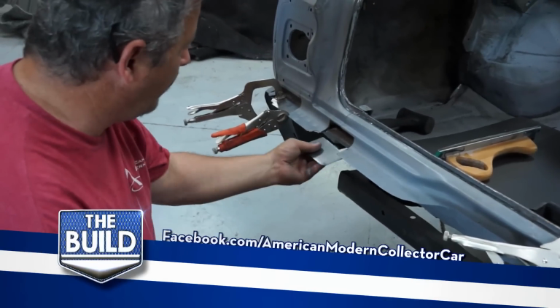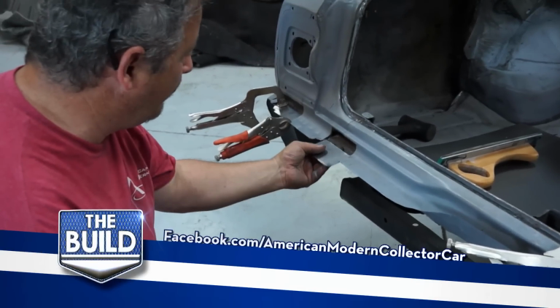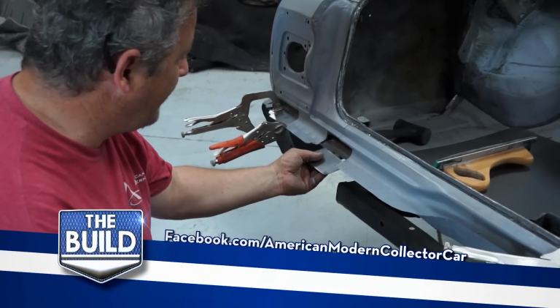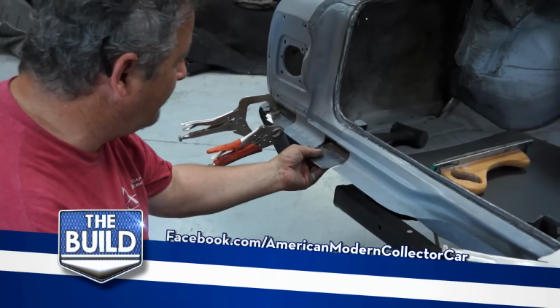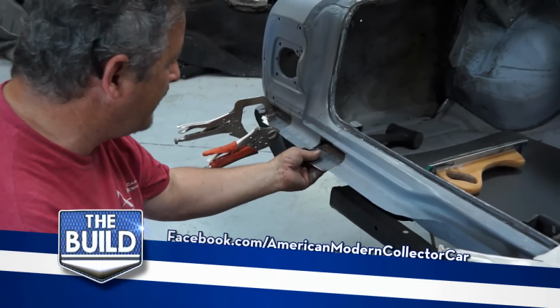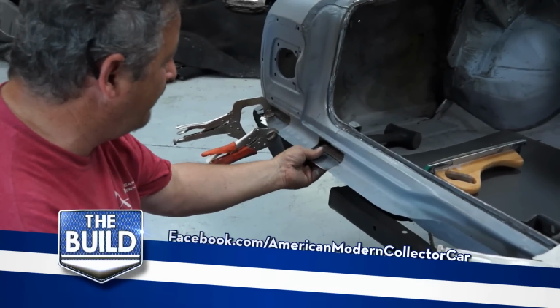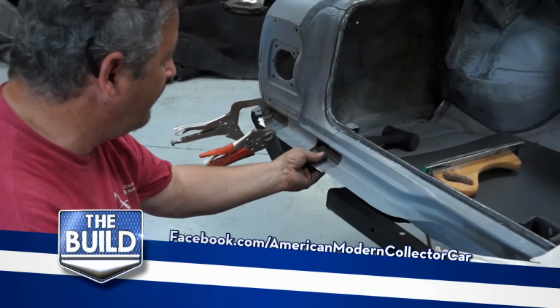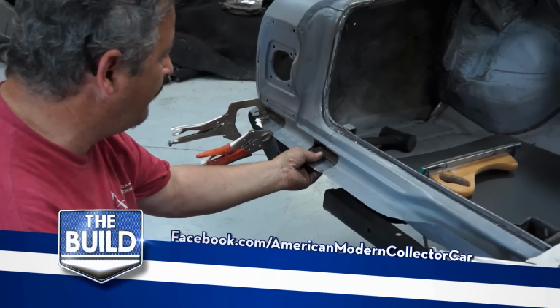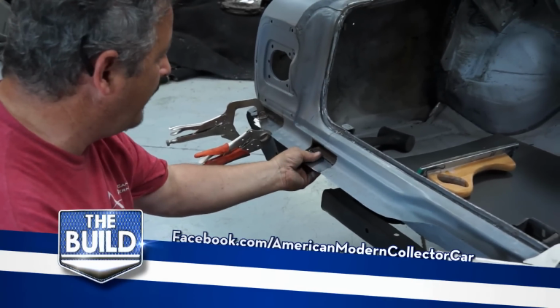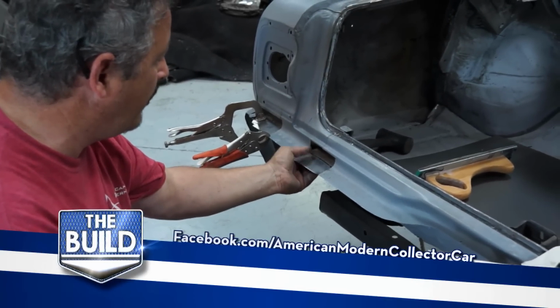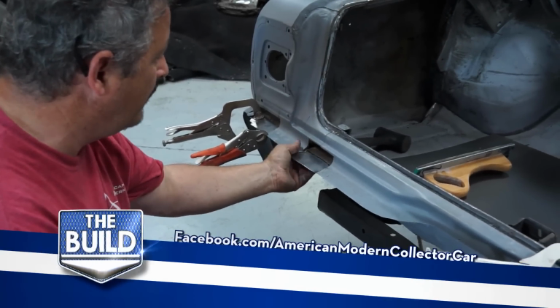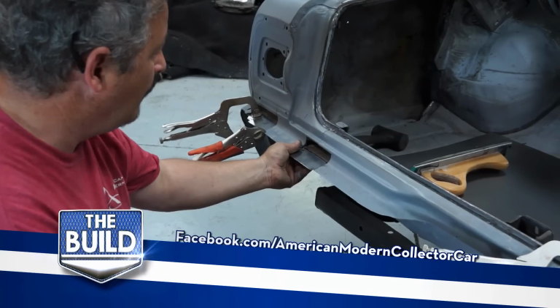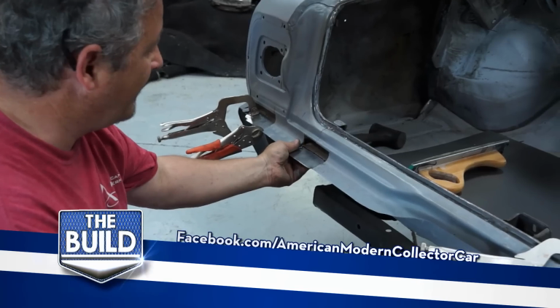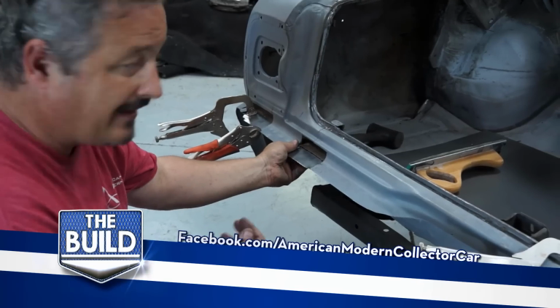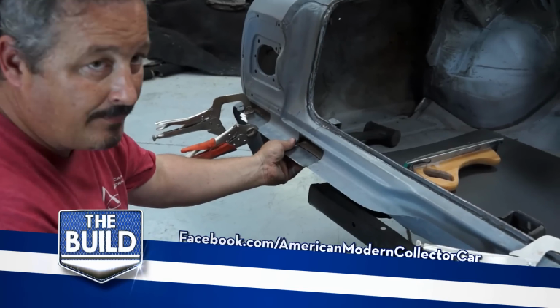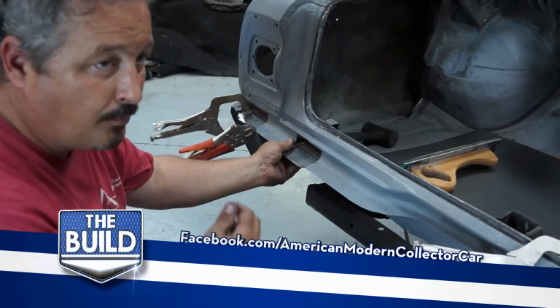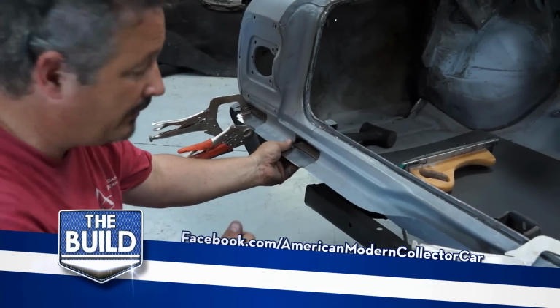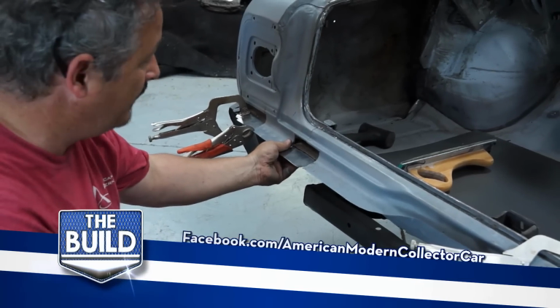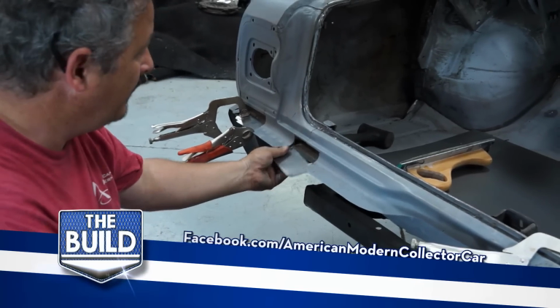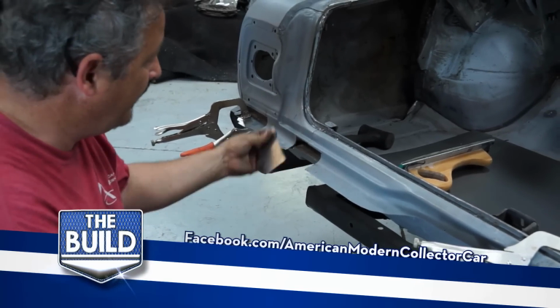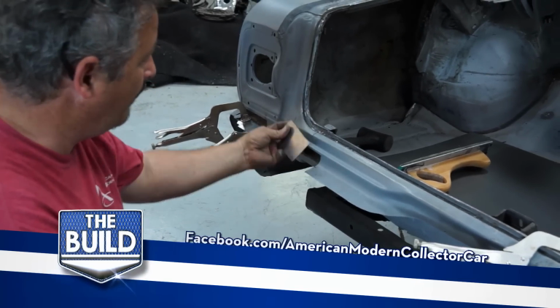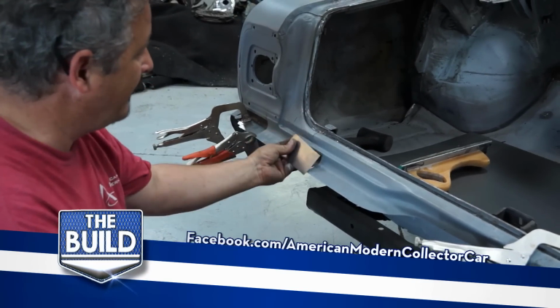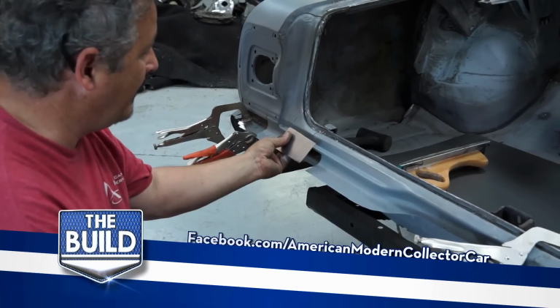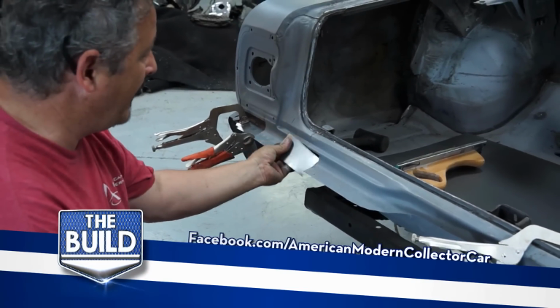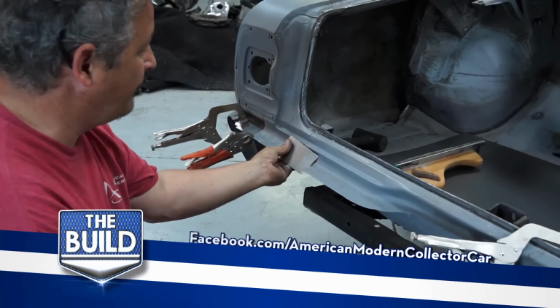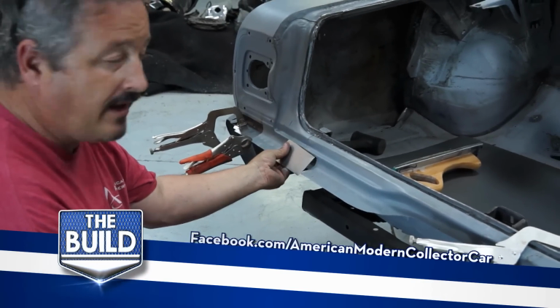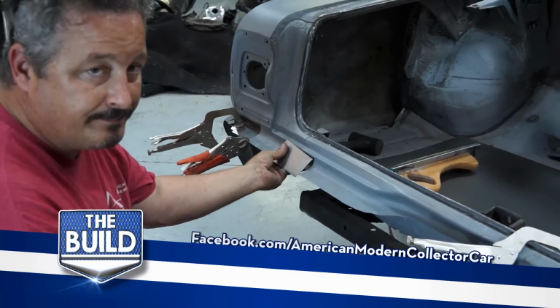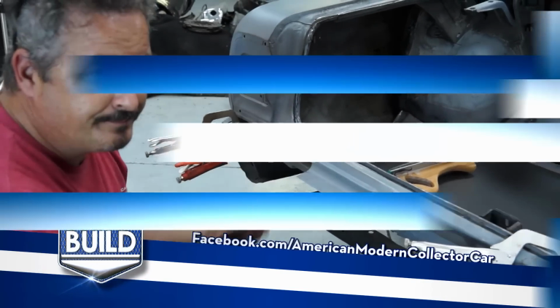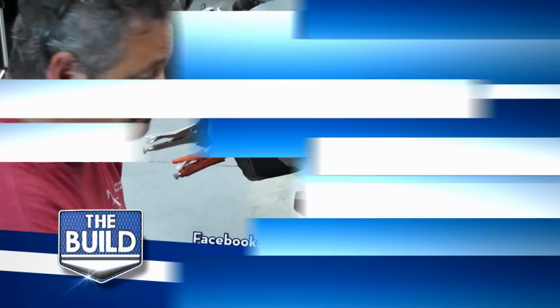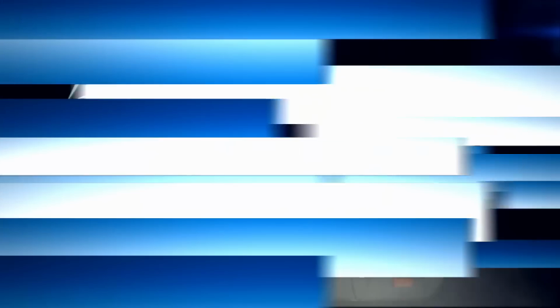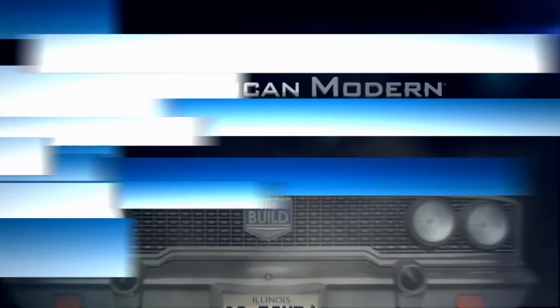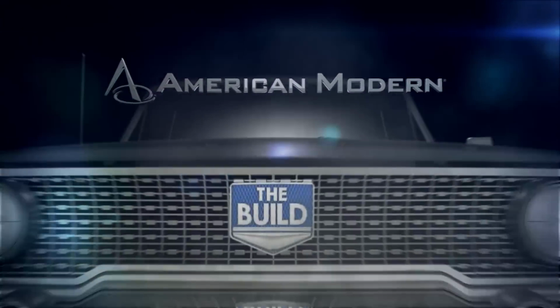I'm basically mocking up the metal for the under part. Once I get that in place, I'll weld it in and then make the panels for the top.